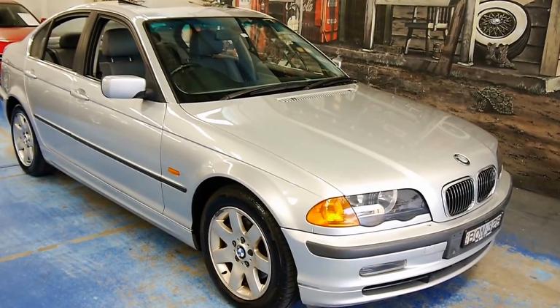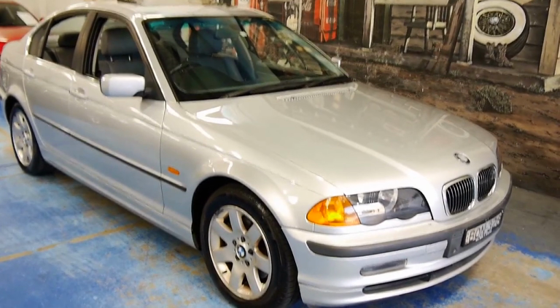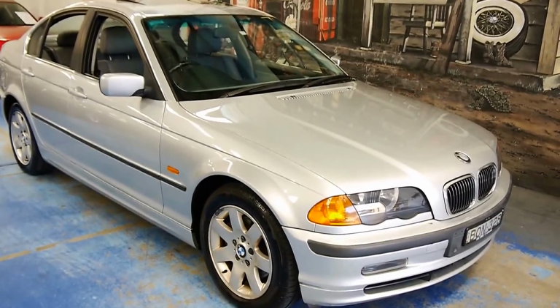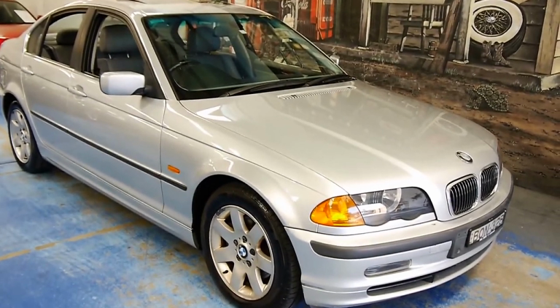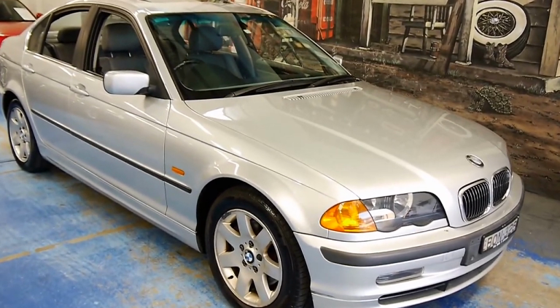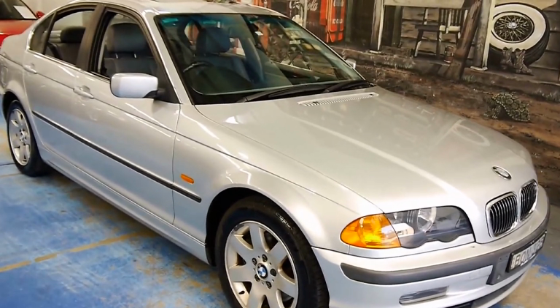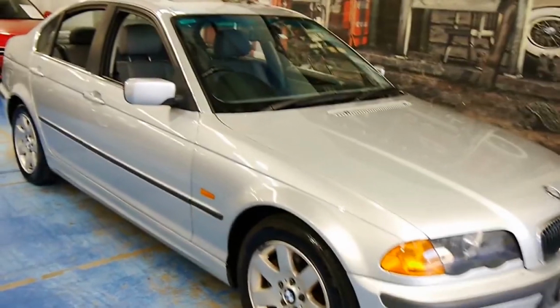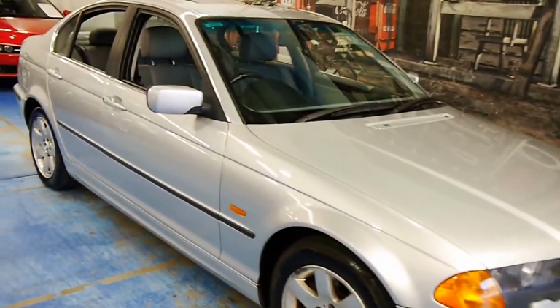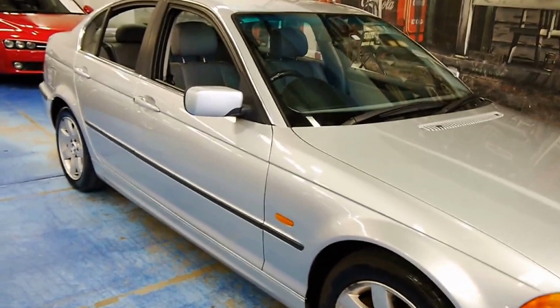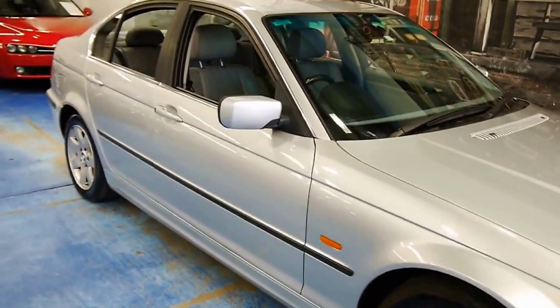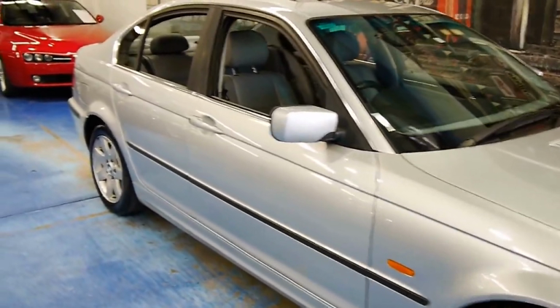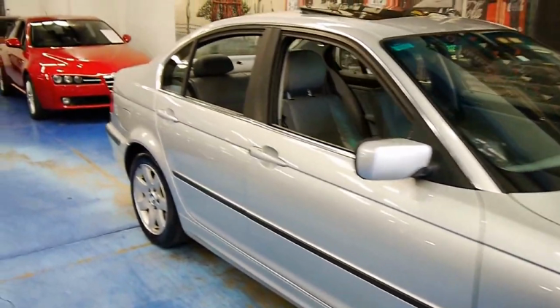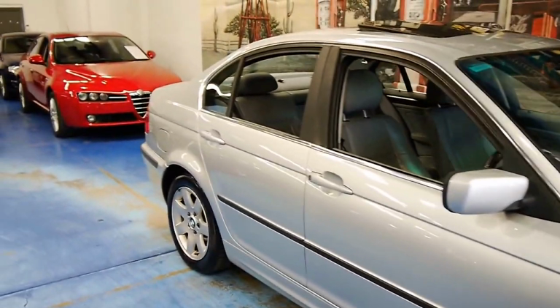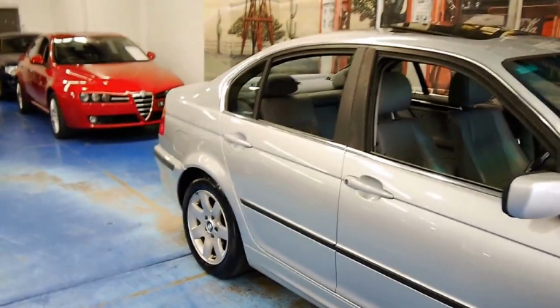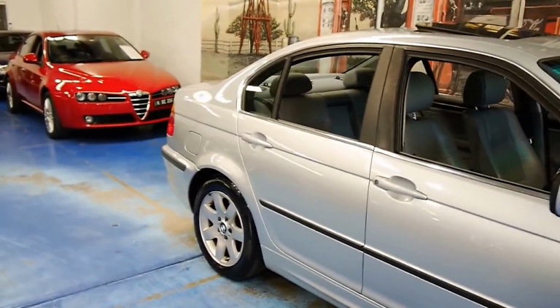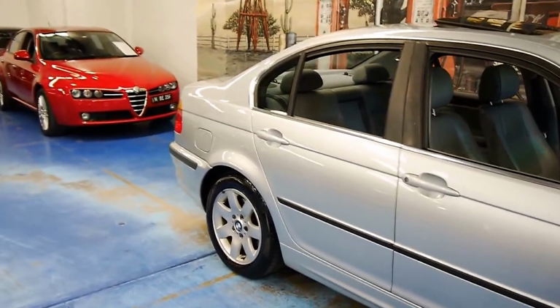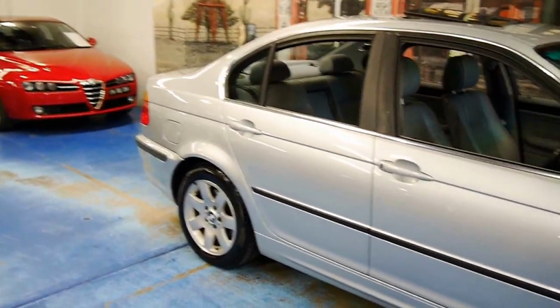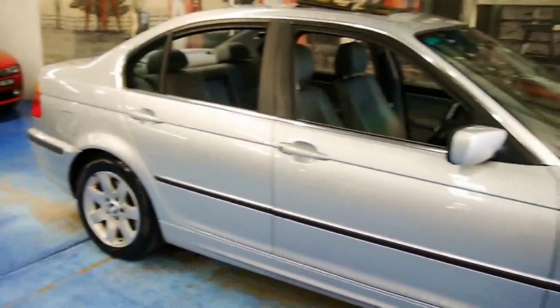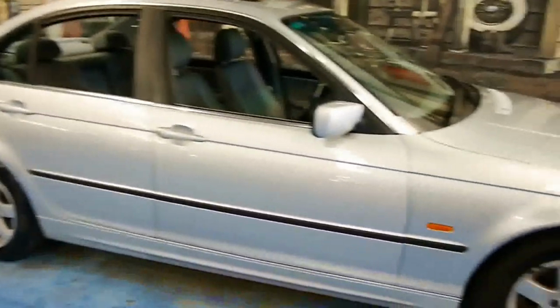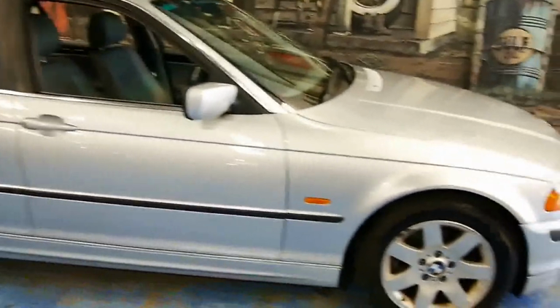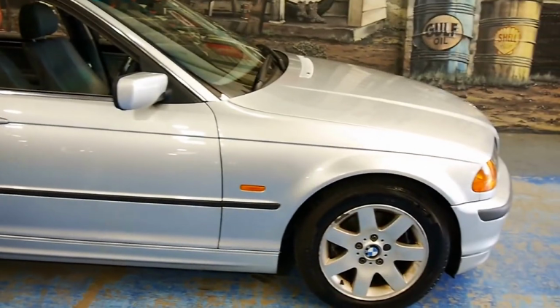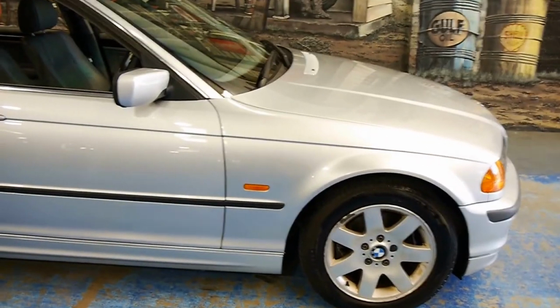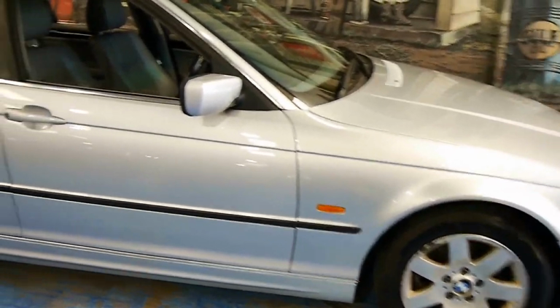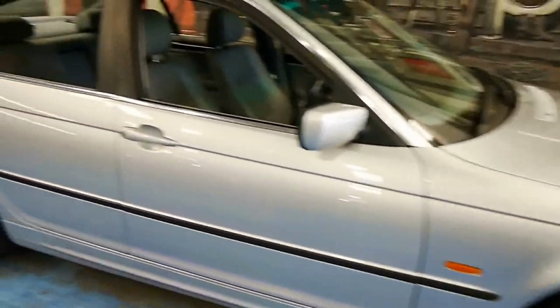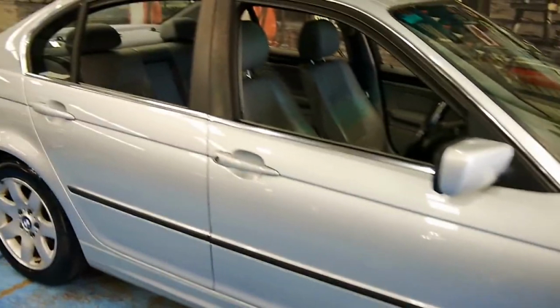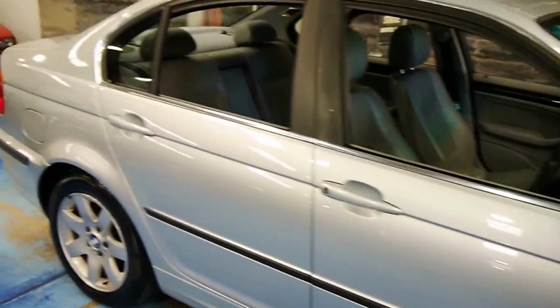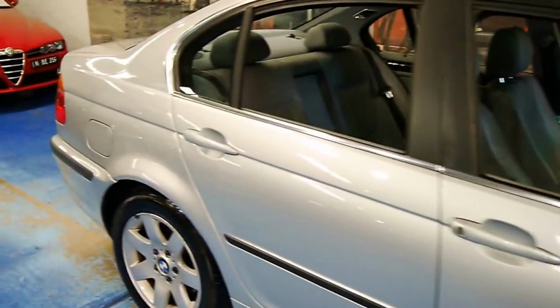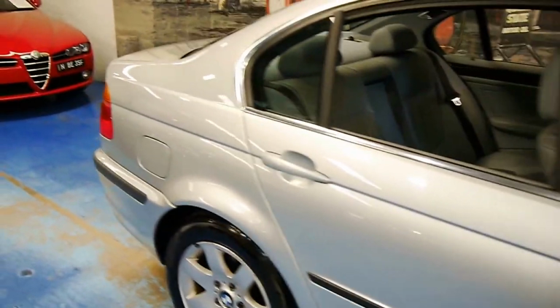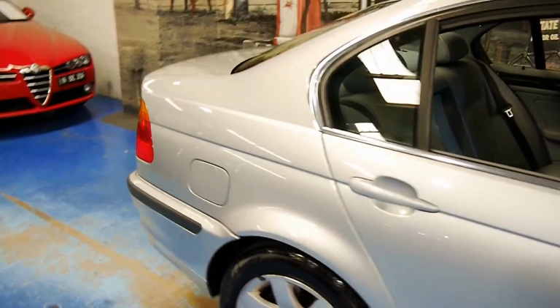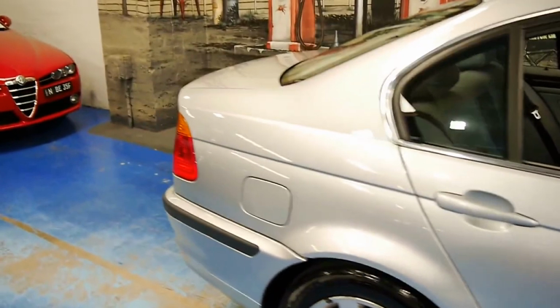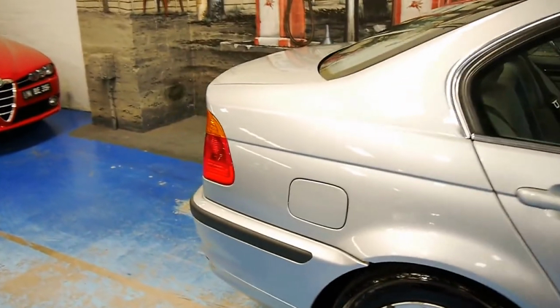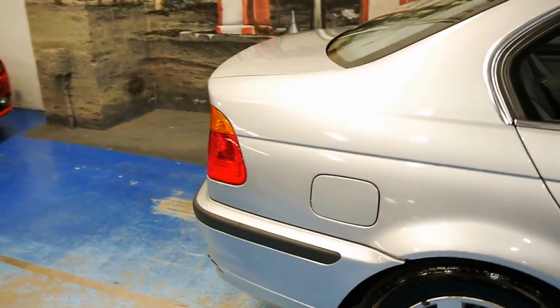Welcome to another Old Time Ascent video folks. Here I have a lovely little car for not a lot of money. It's a 1998 BMW 328i, and this was one of the more top tier of the 3 Series of the time.